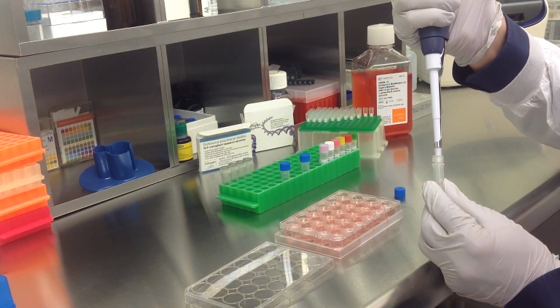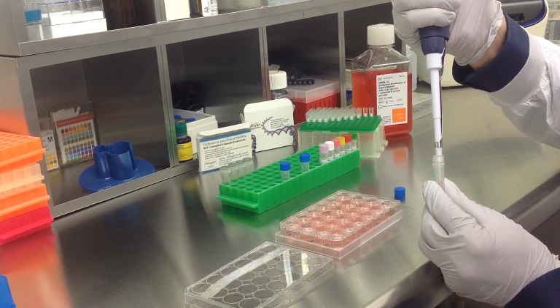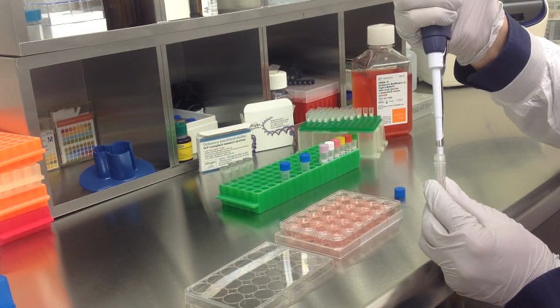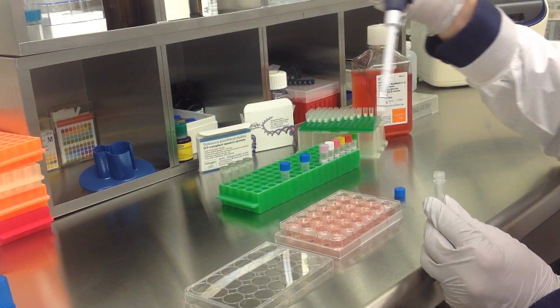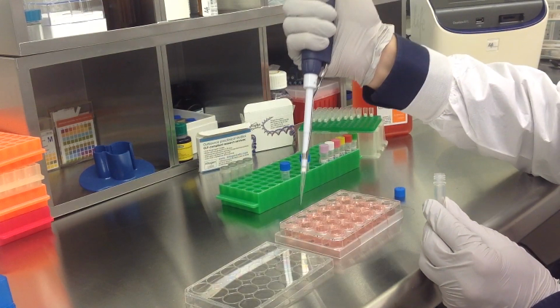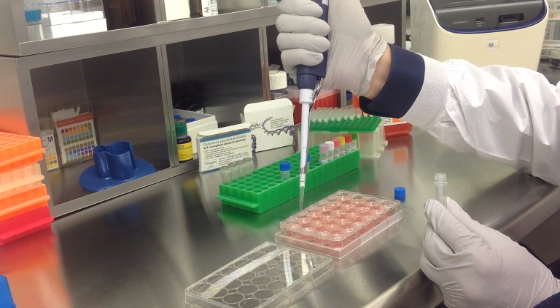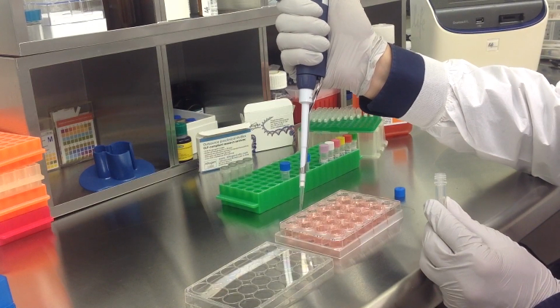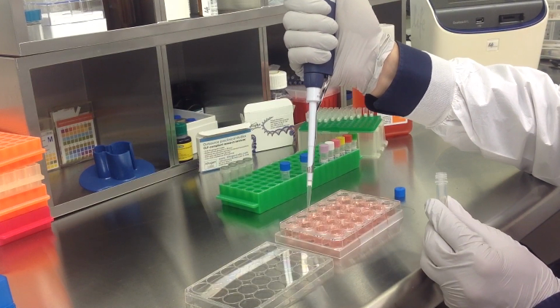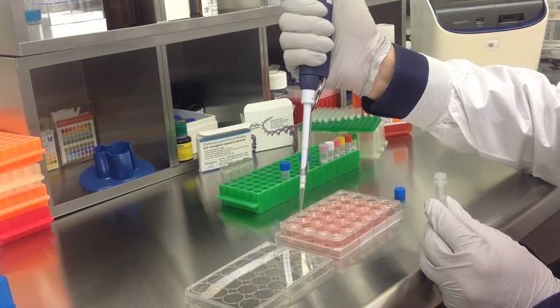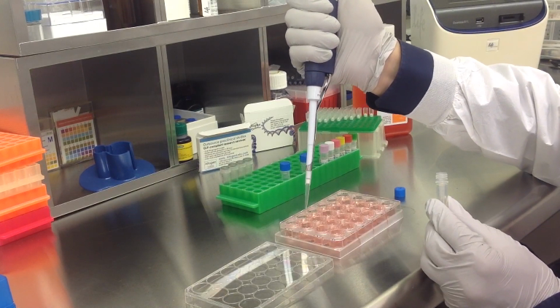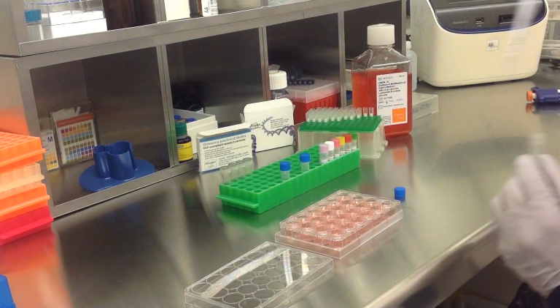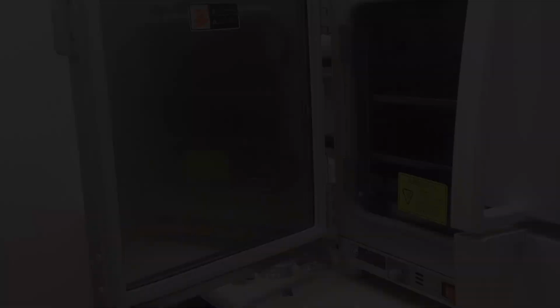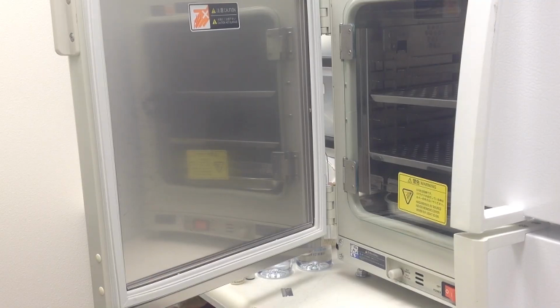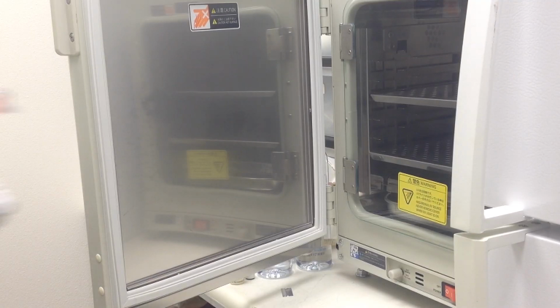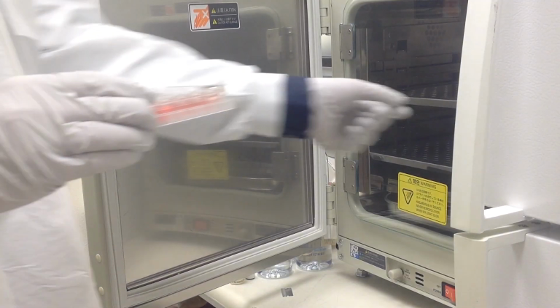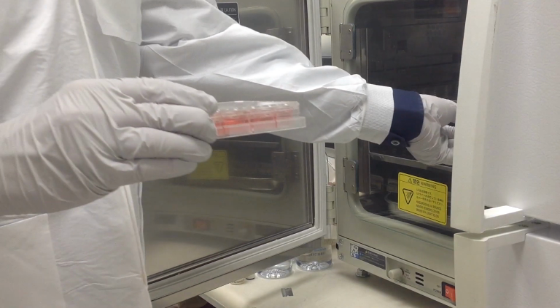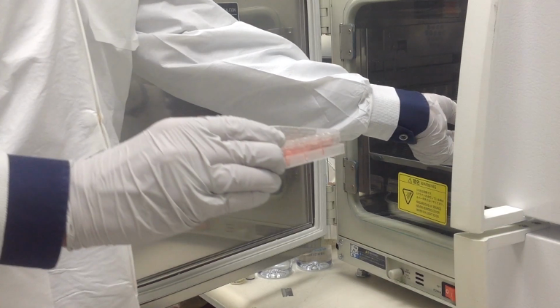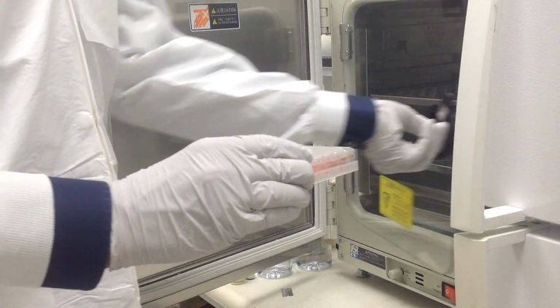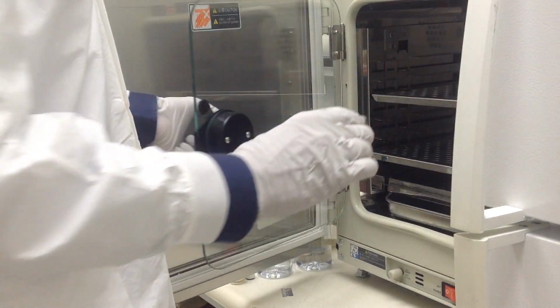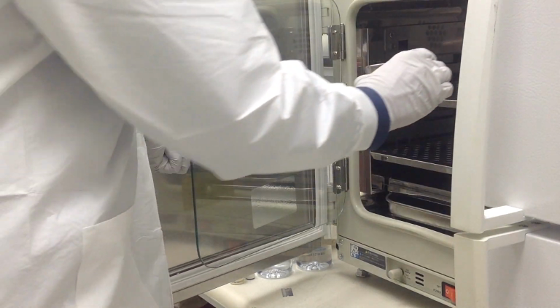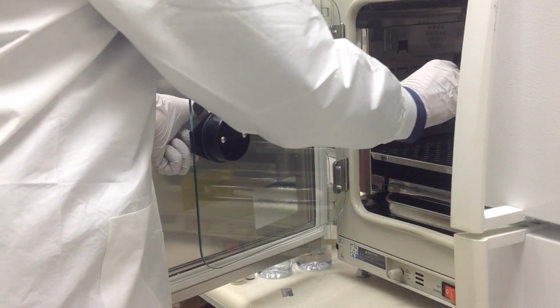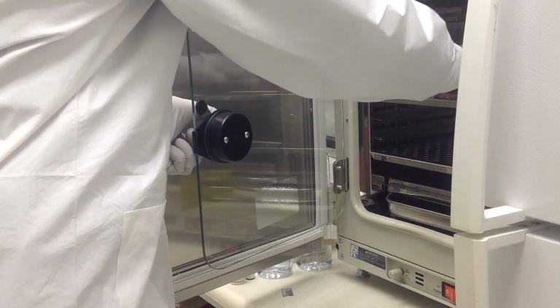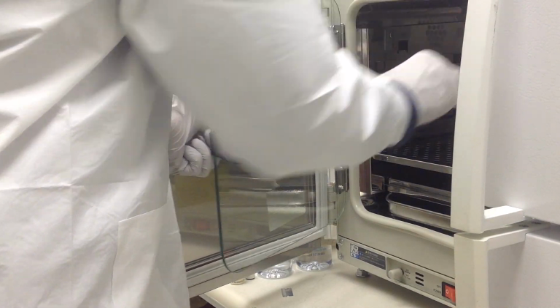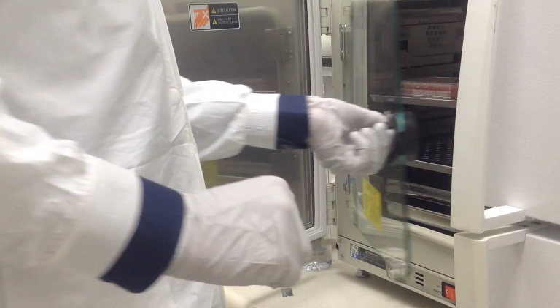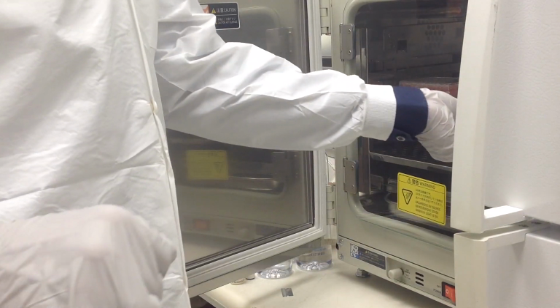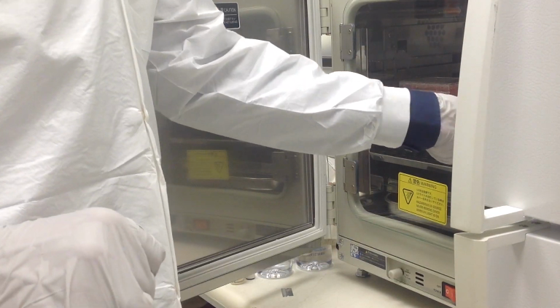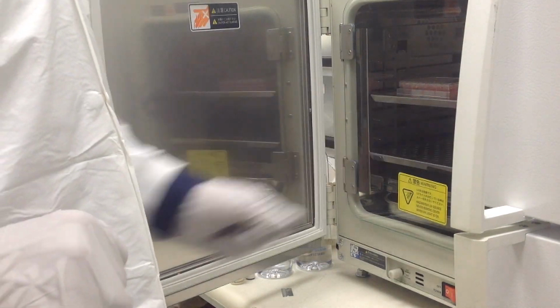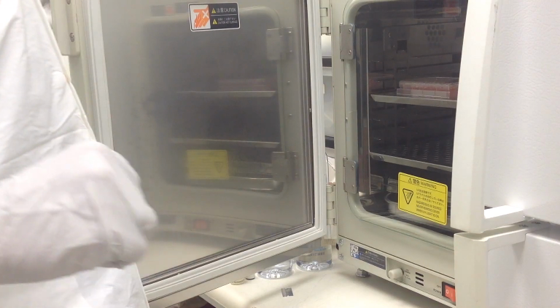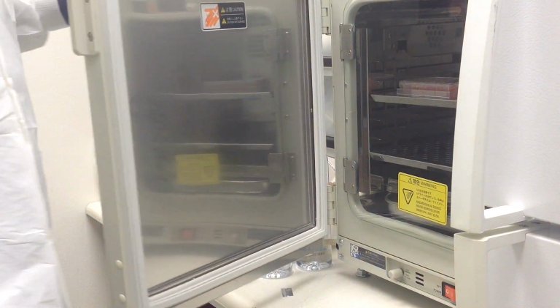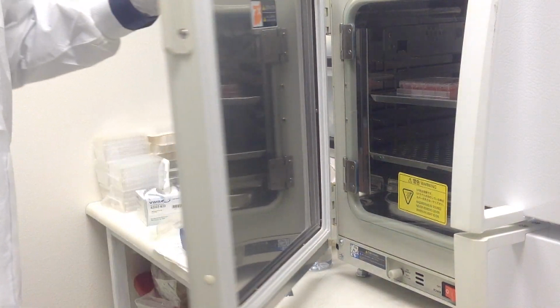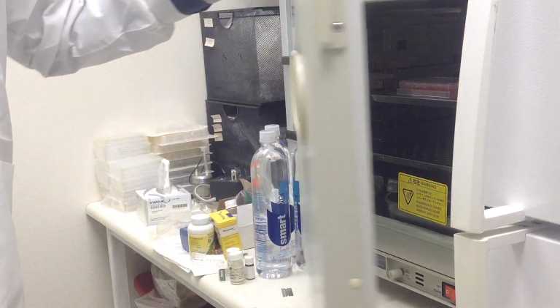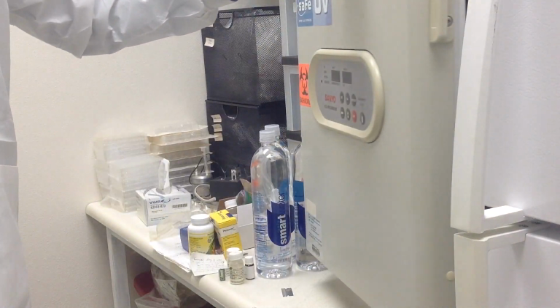Once you have treated all appropriate samples, incubate the cells at 37 degrees Celsius in a humidified carbon dioxide incubator. Assay for phenotype or target gene expression 48 to 72 hours post-transfection.